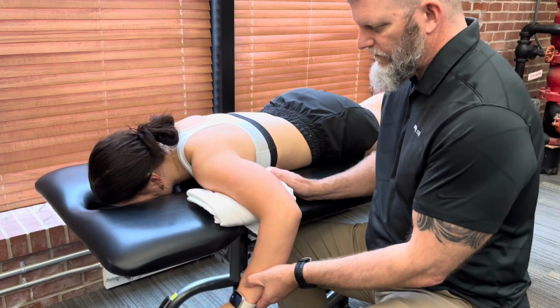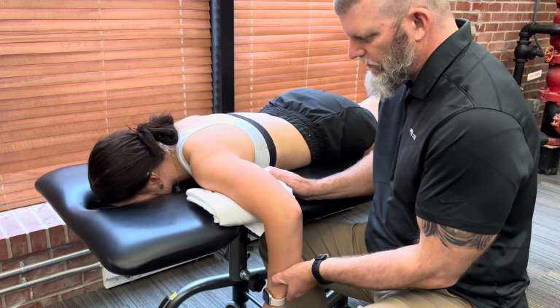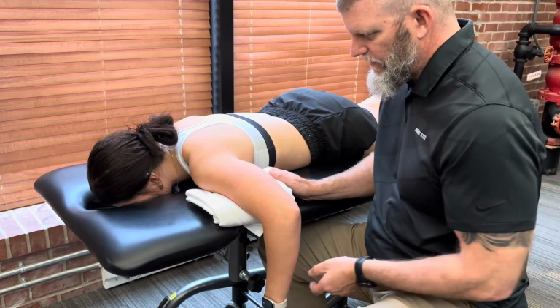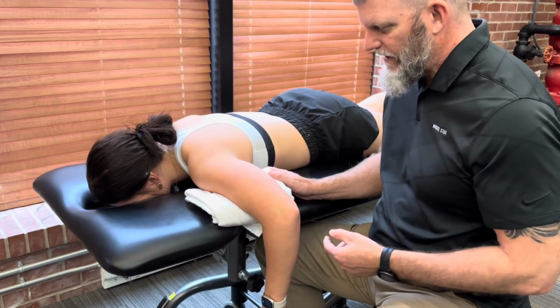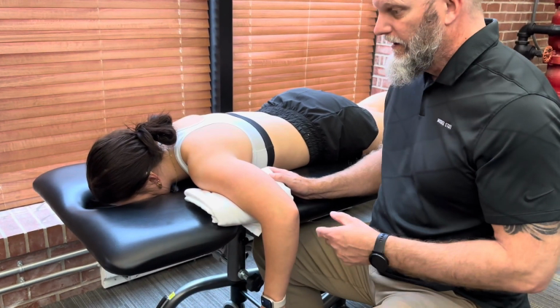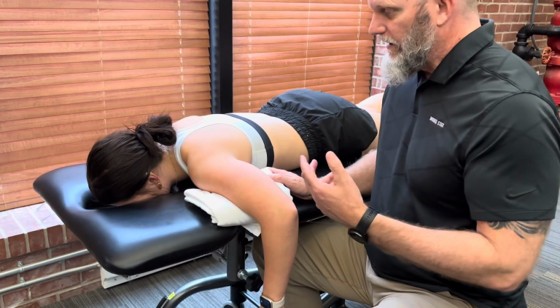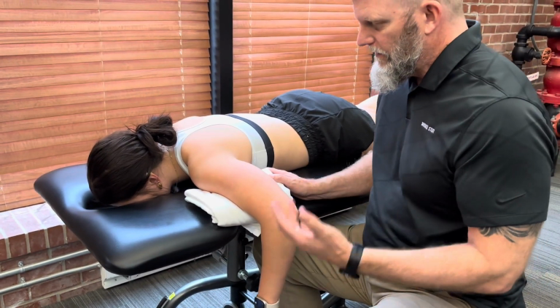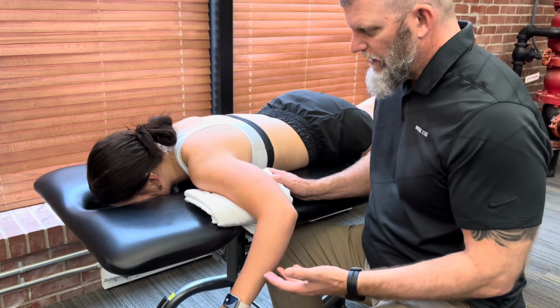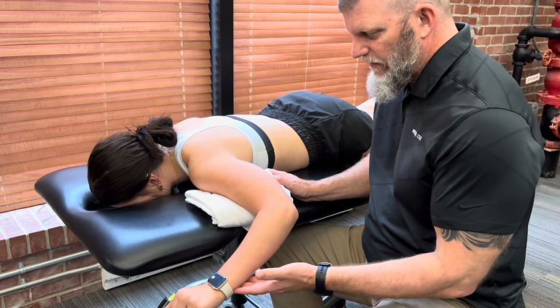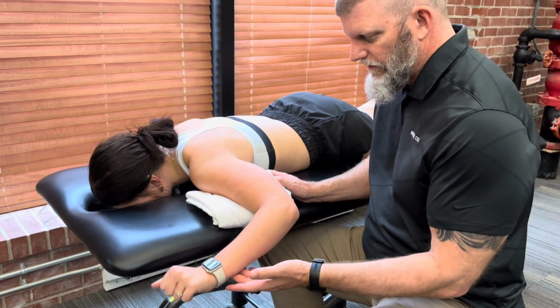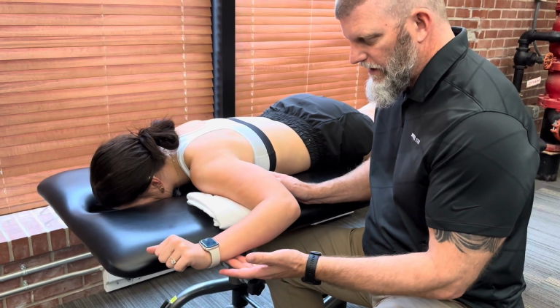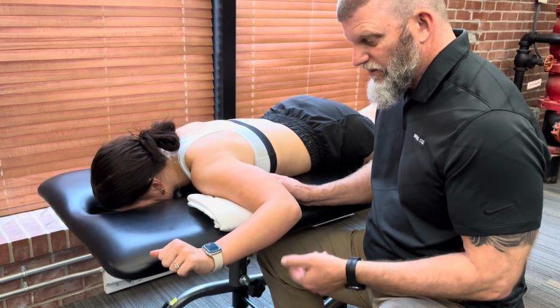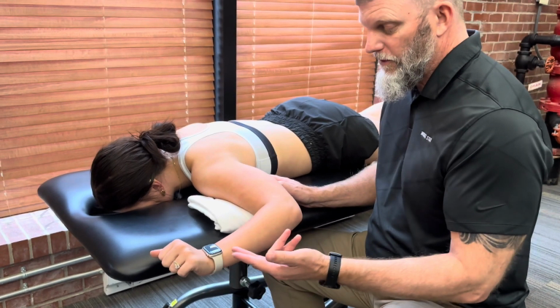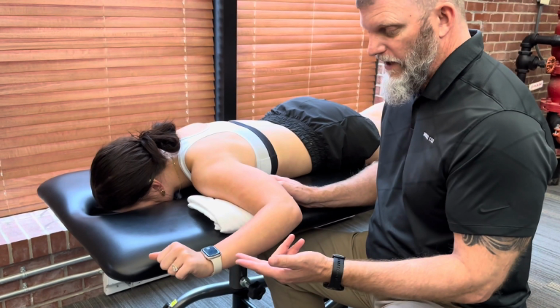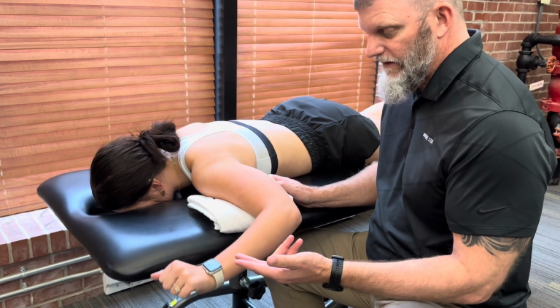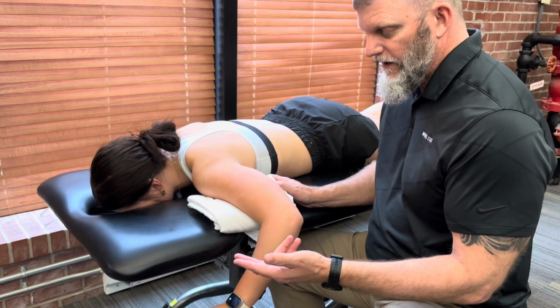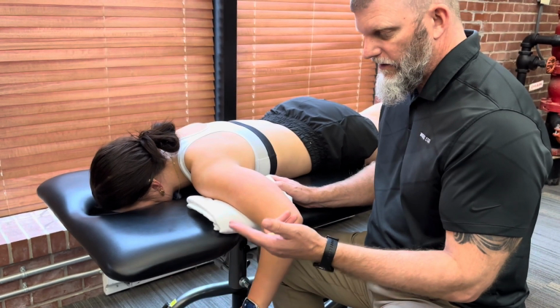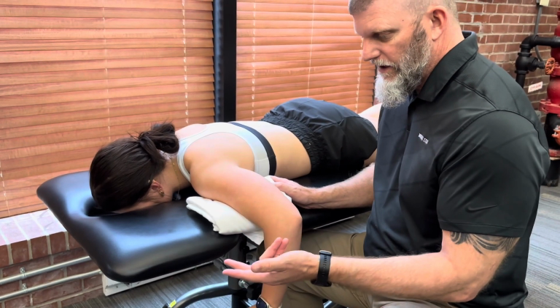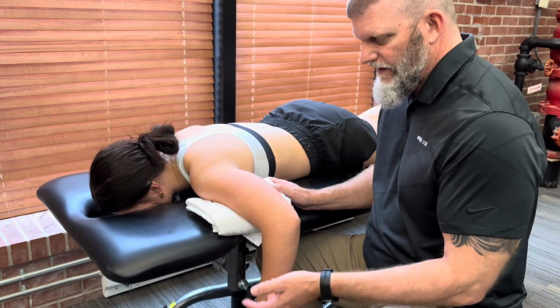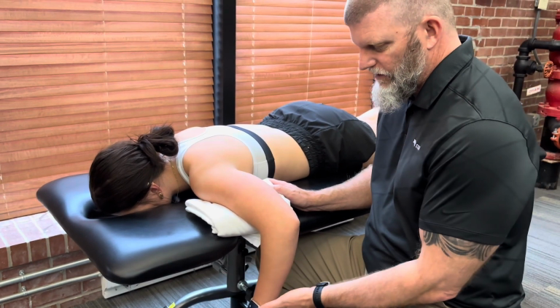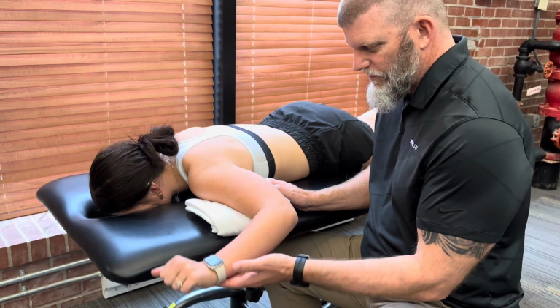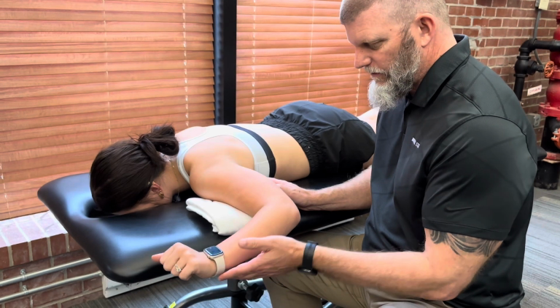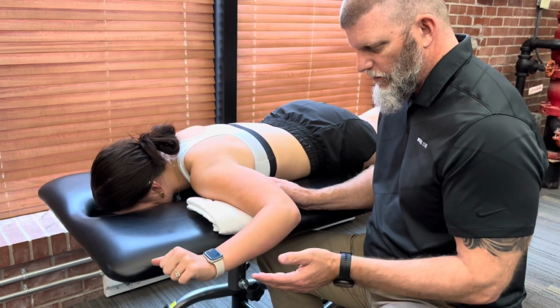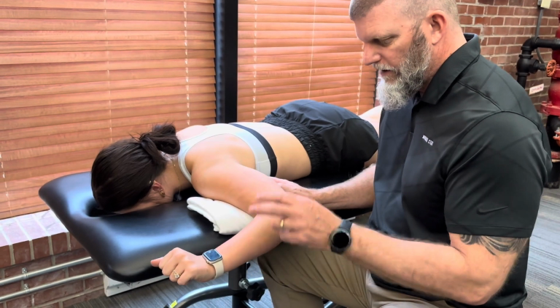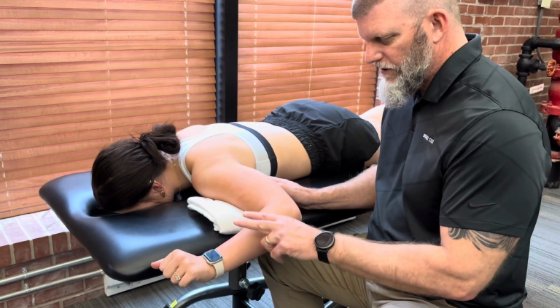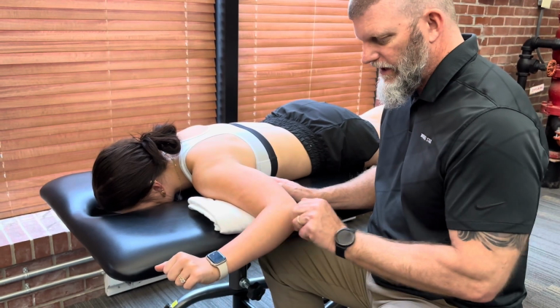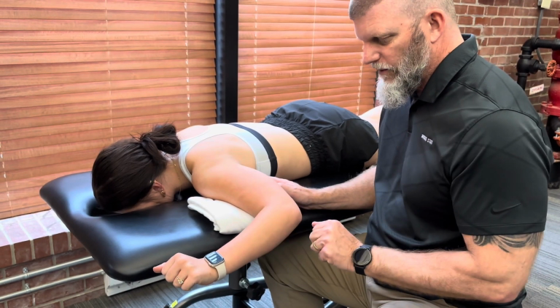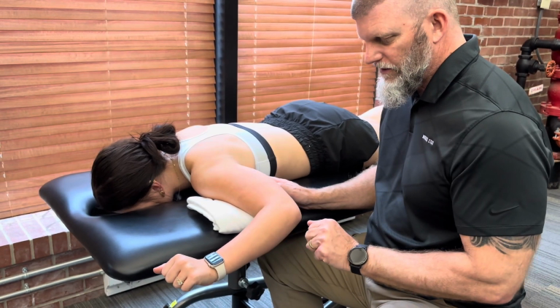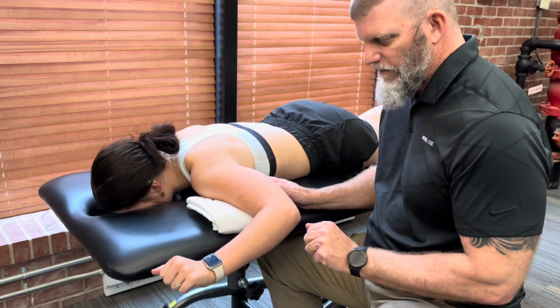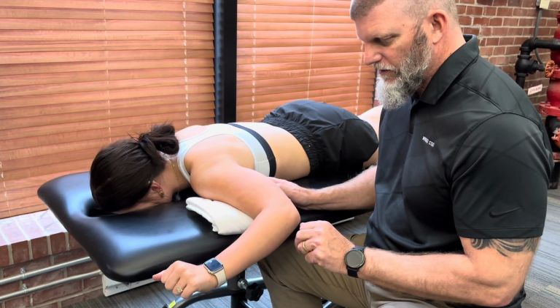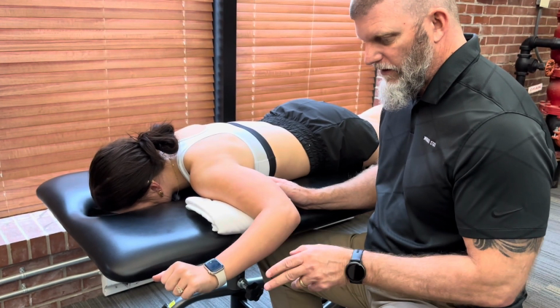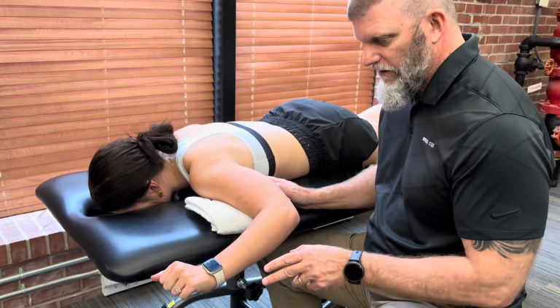I'll have her bring her arm to the side again. This will be the only measurement of a three. She goes through gravity and can hold it at end range of motion — come up, hold — but if she can't take any more resistance in that position, that would be a three.